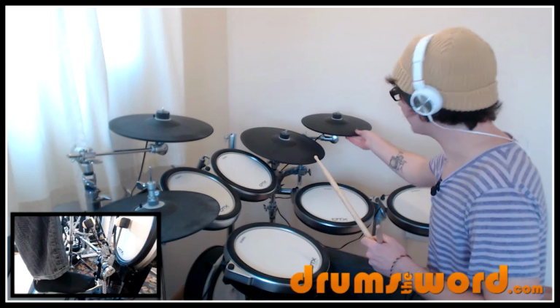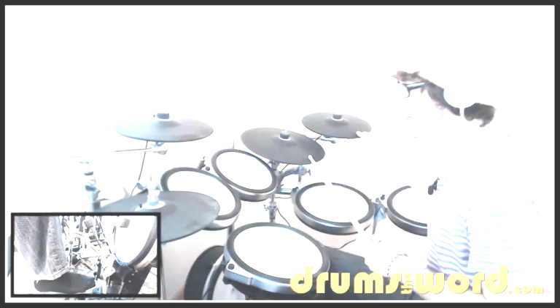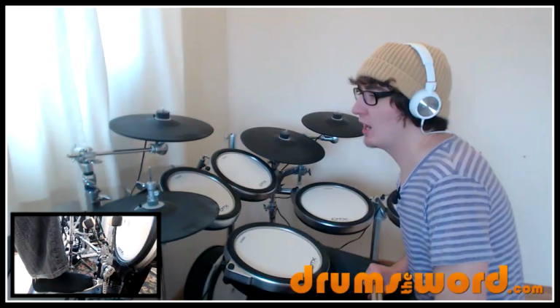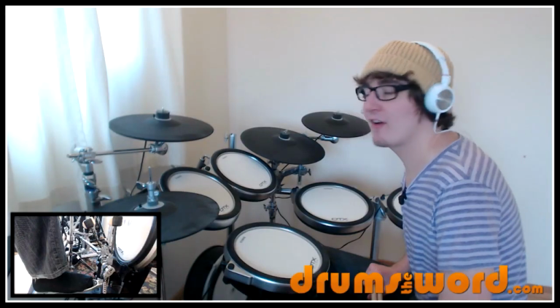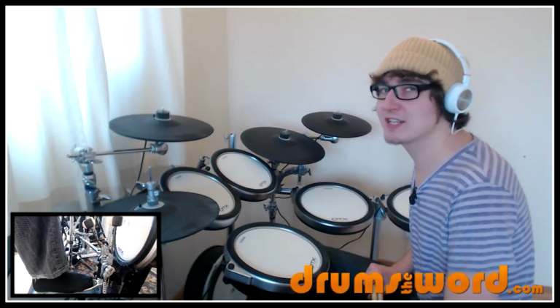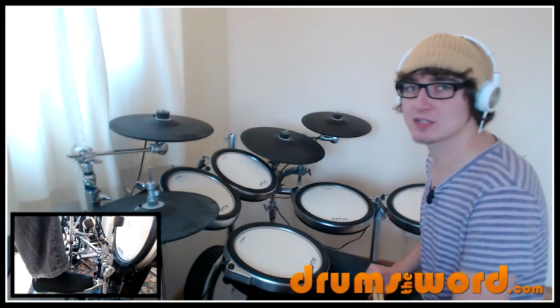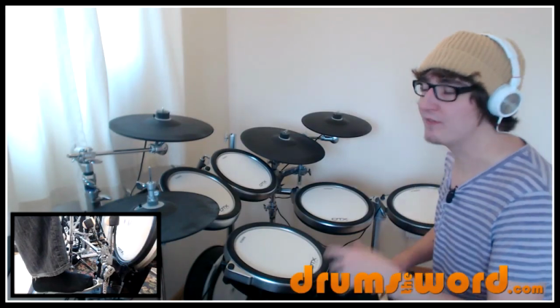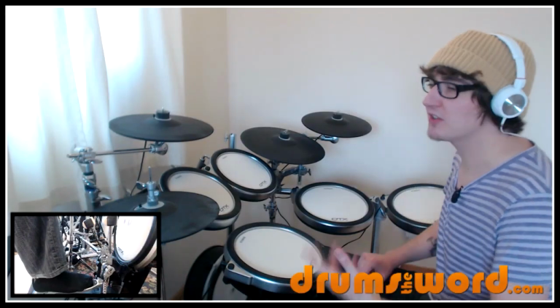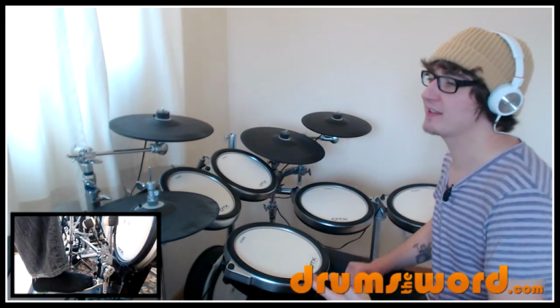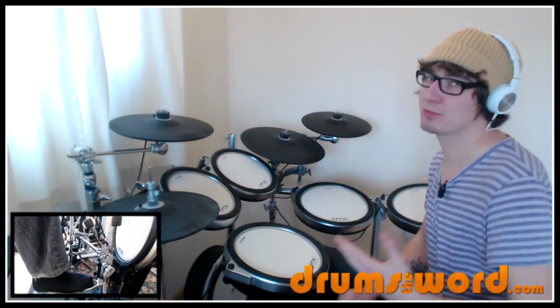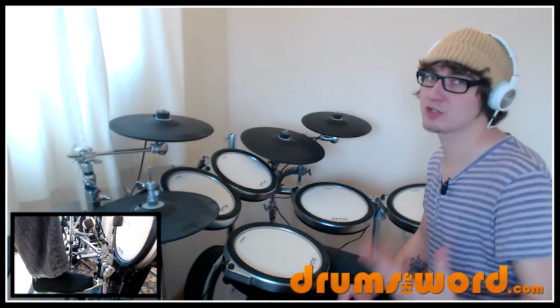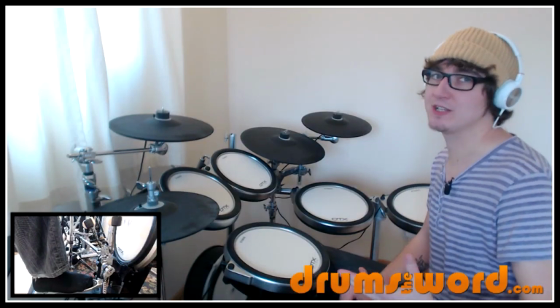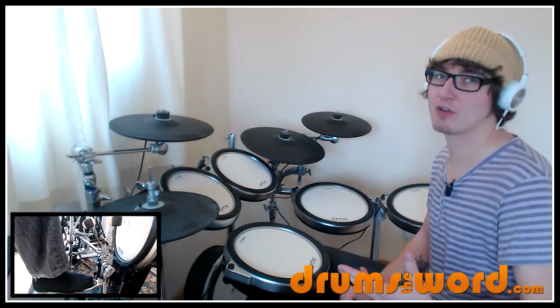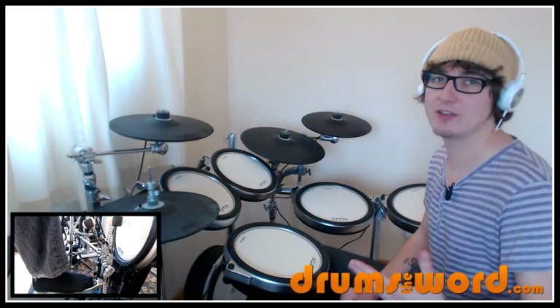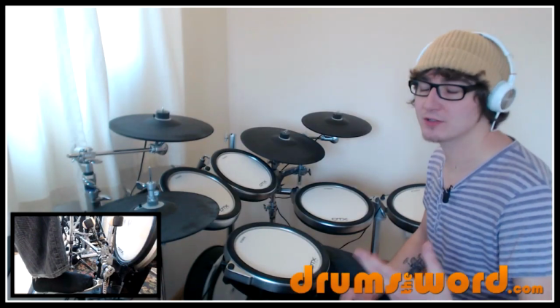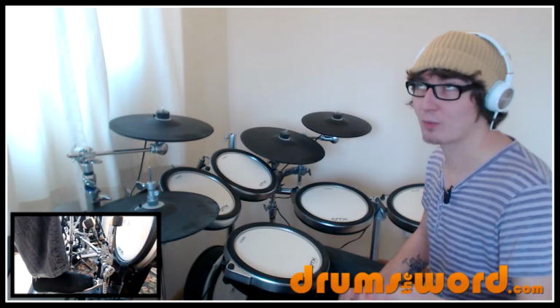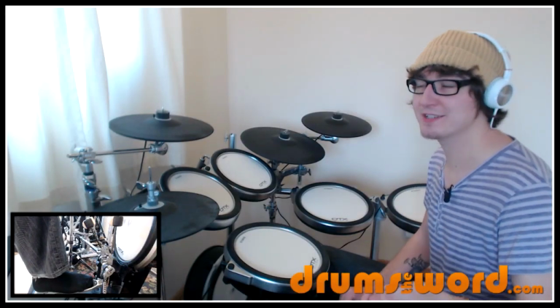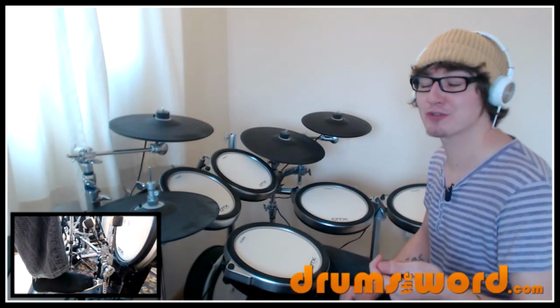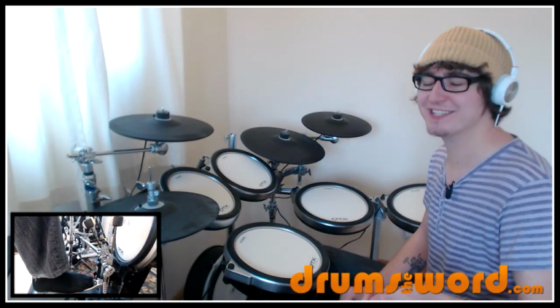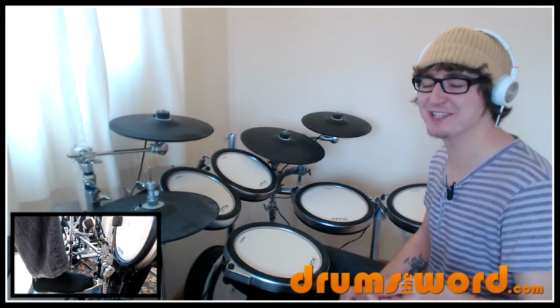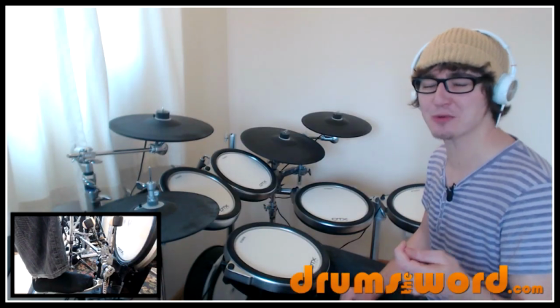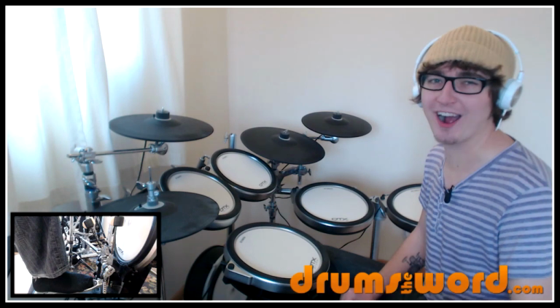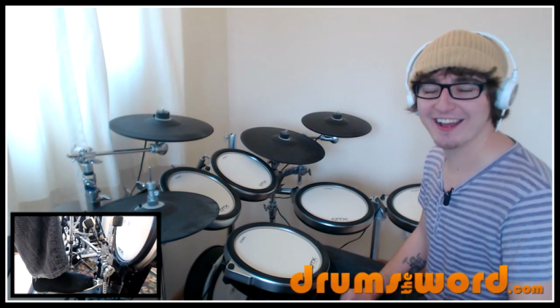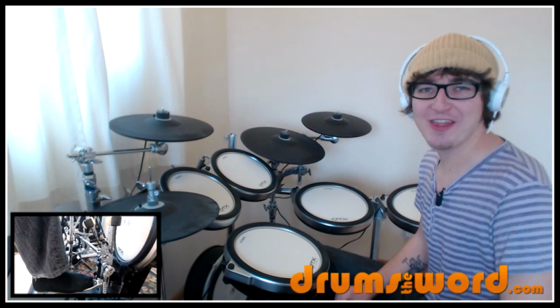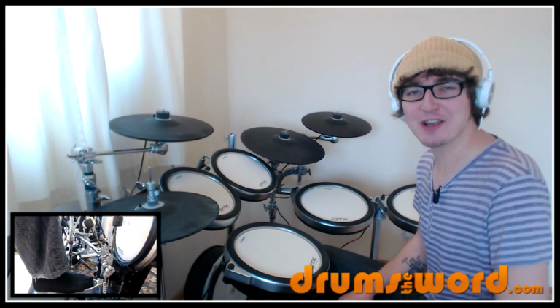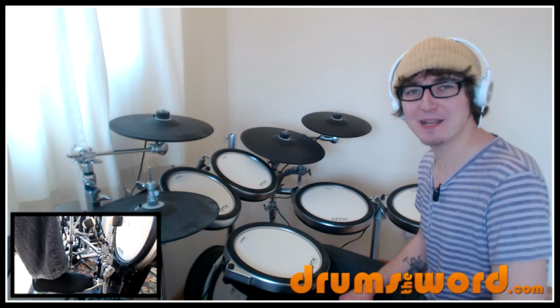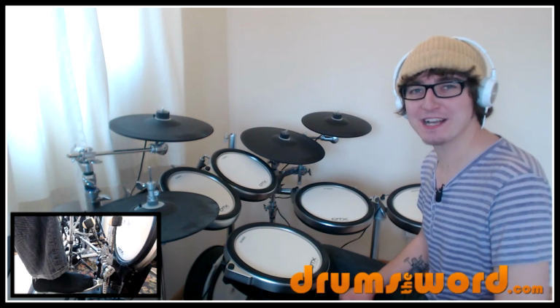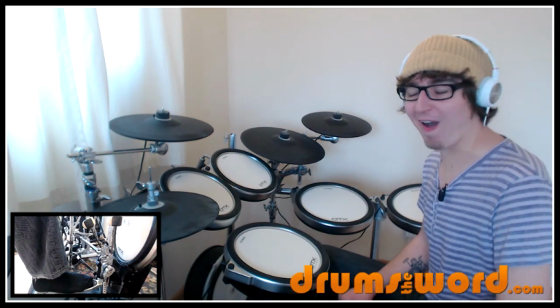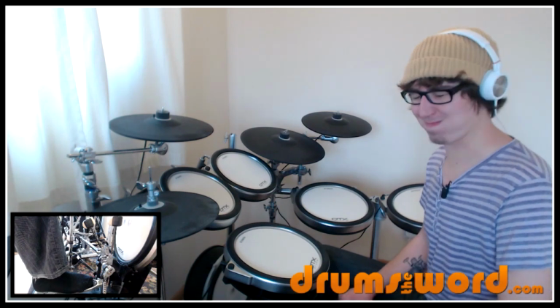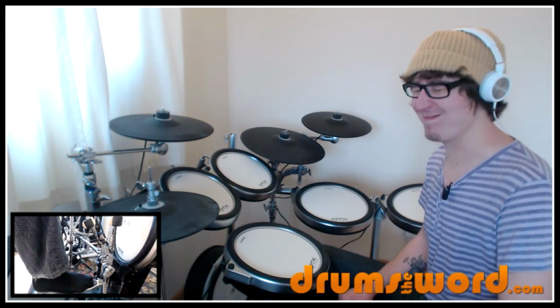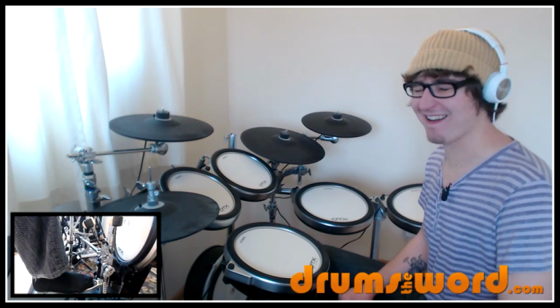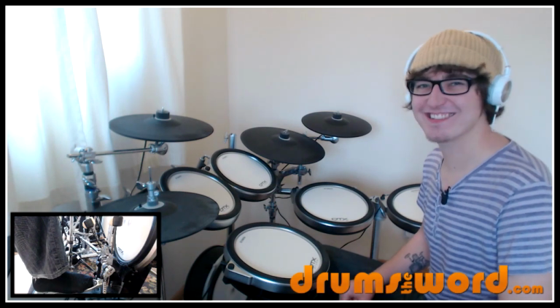Very, very subtle. If you don't understand the difference between straight and swung, then don't beat yourself up about it.